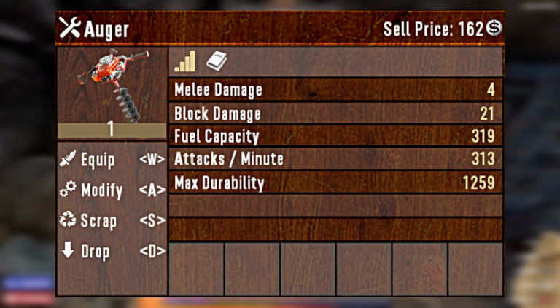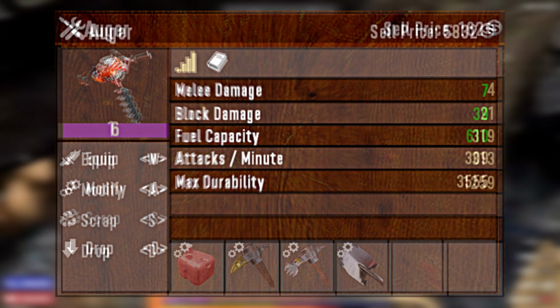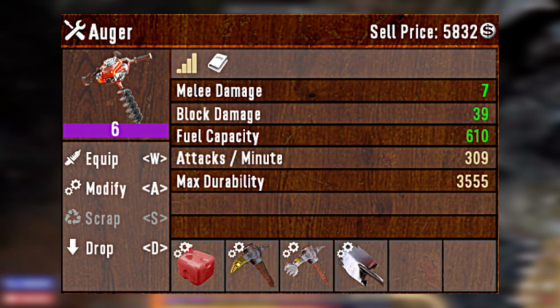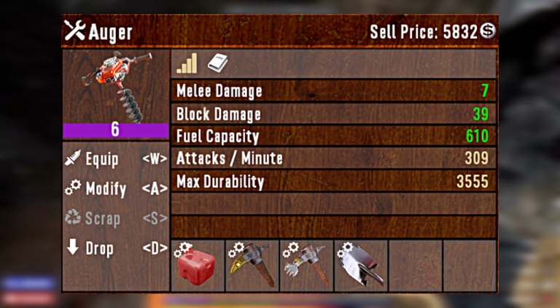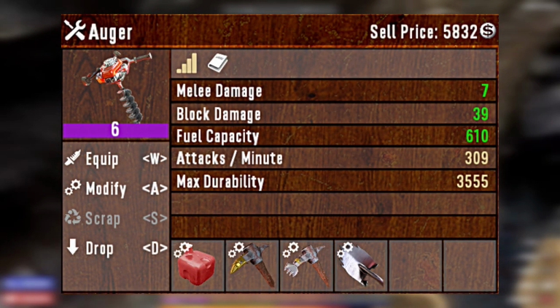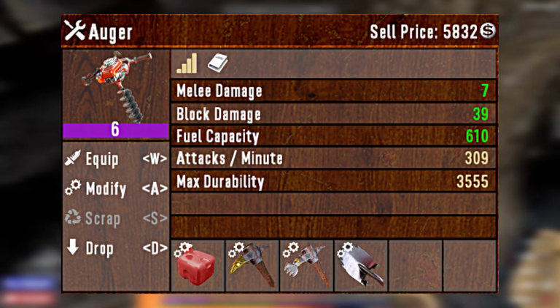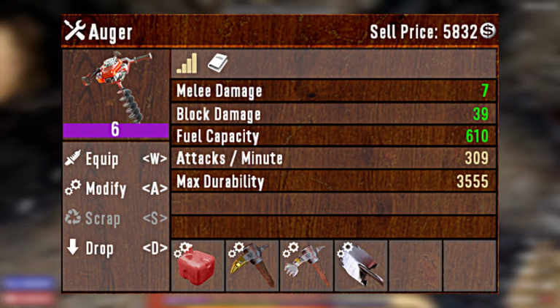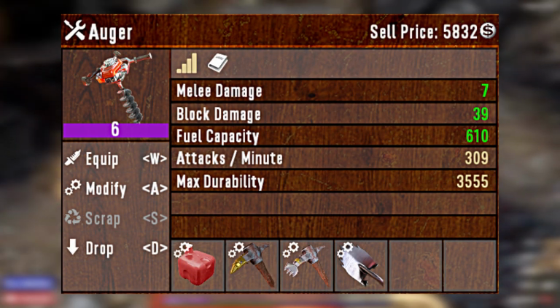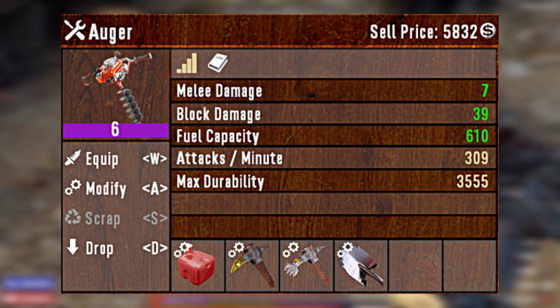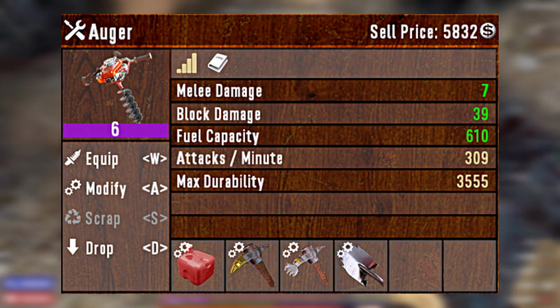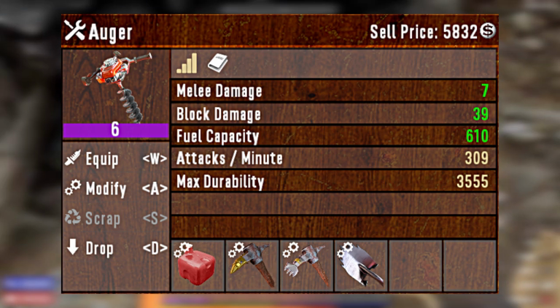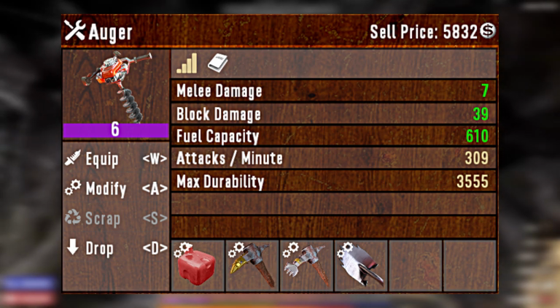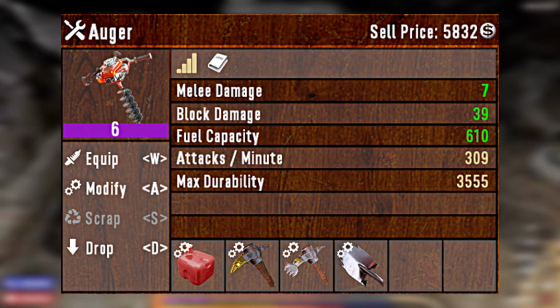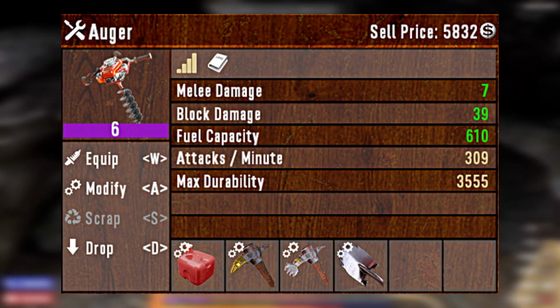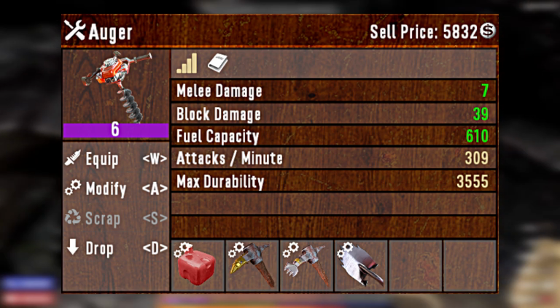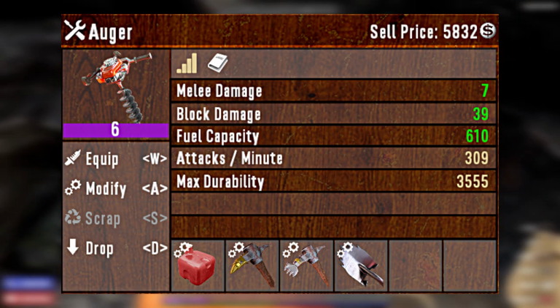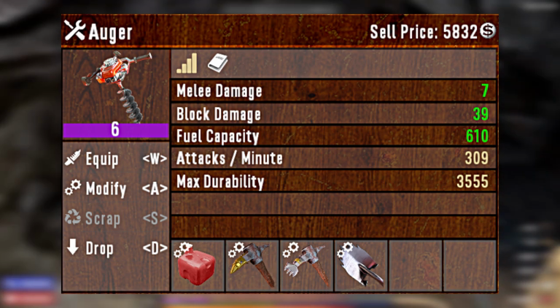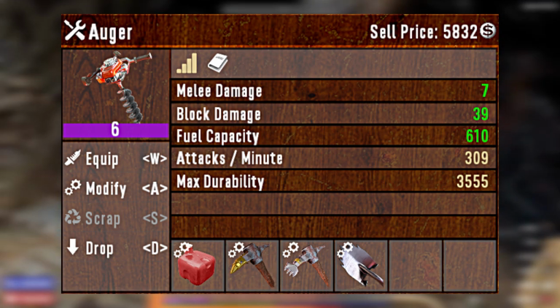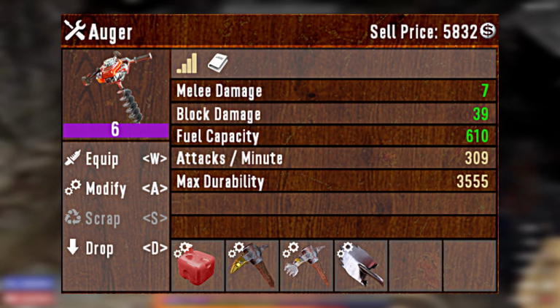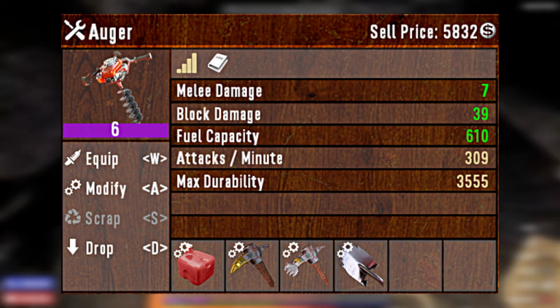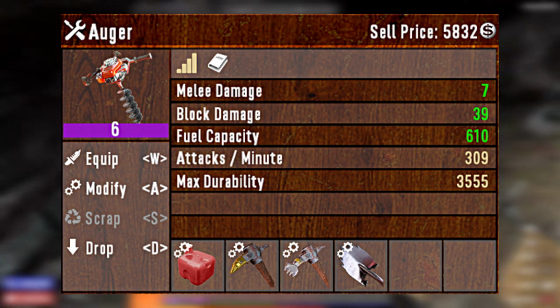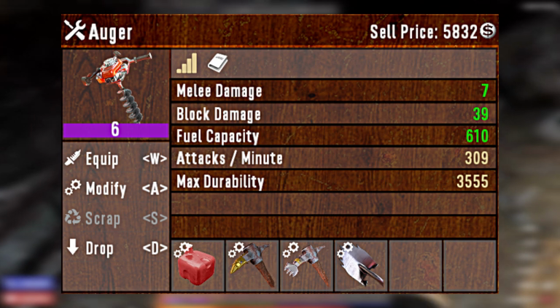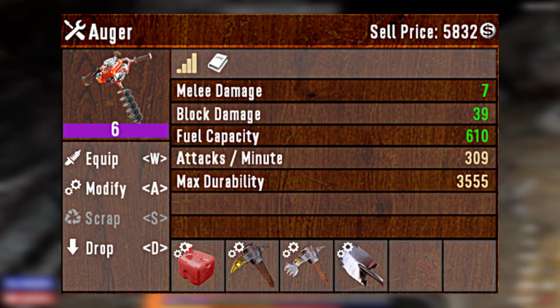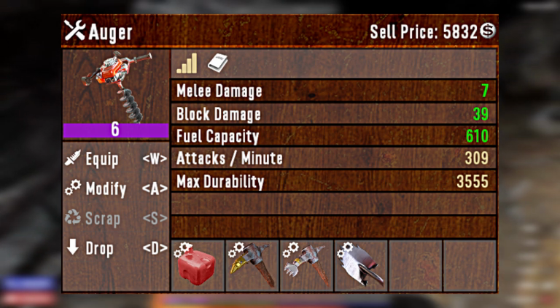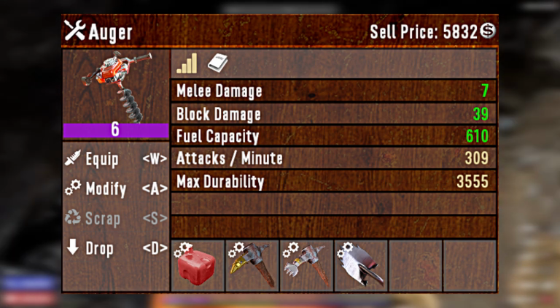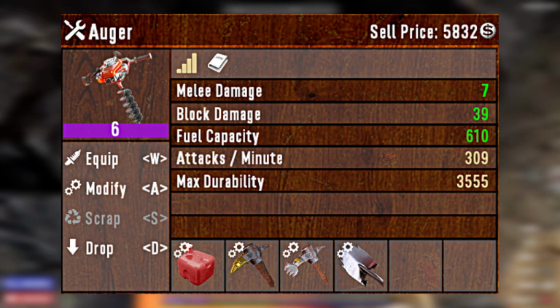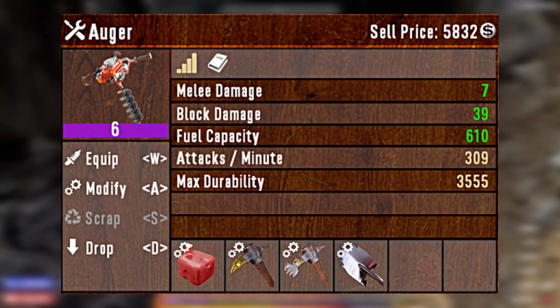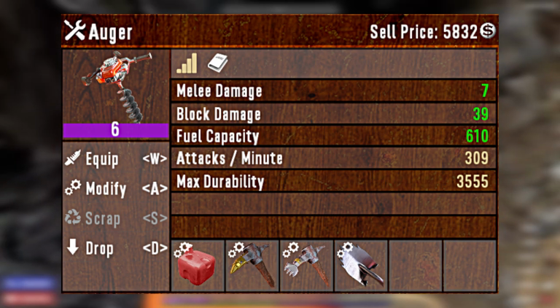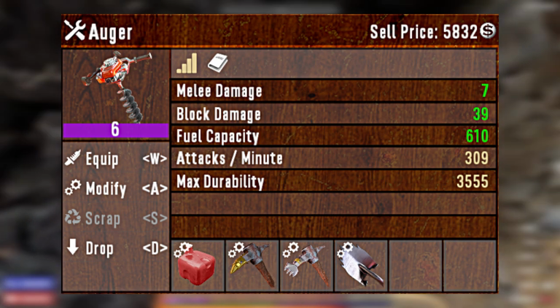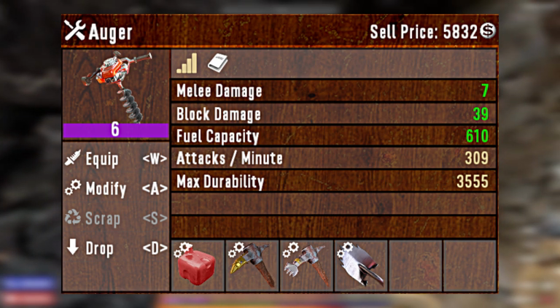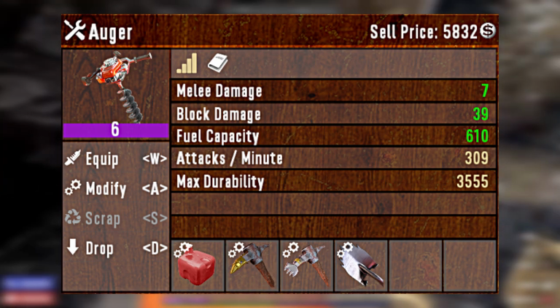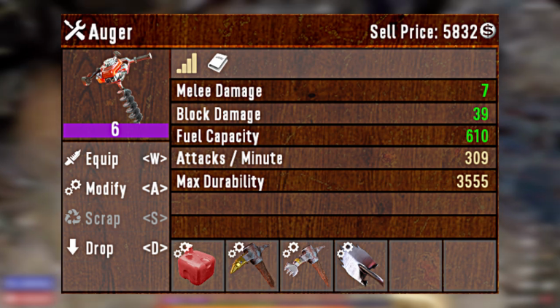However, if you get yourself a quality 6 Augur and get it fully modded out, that bad boy is going to deal over 200 block damage per second. That is insane.